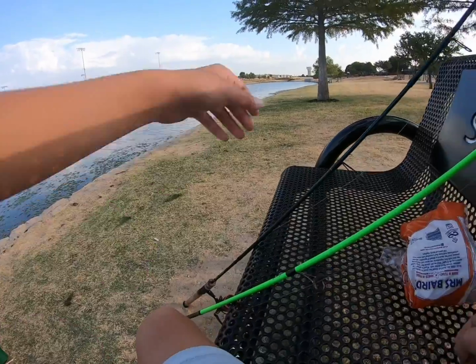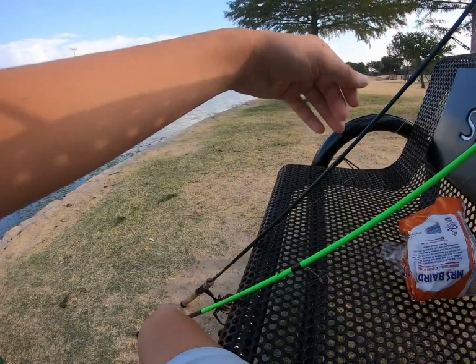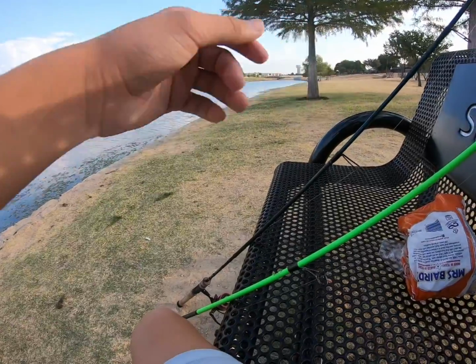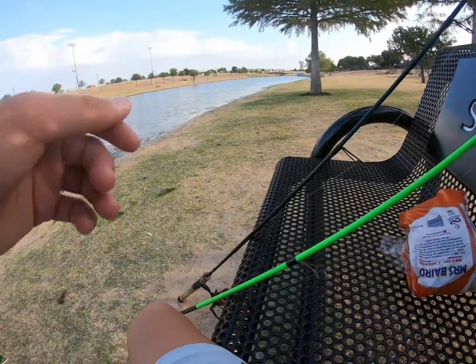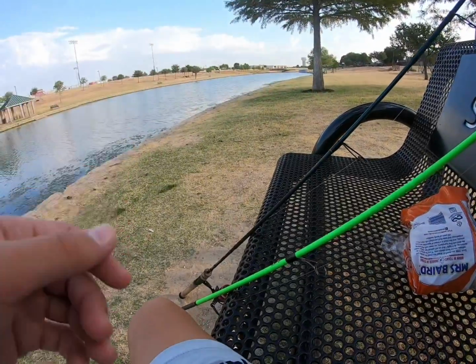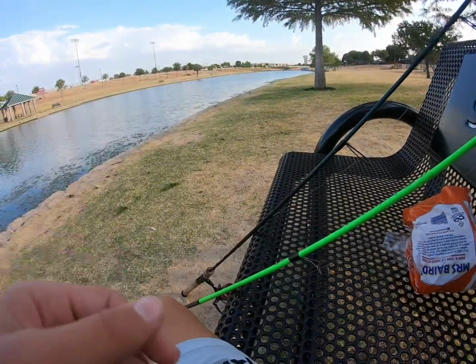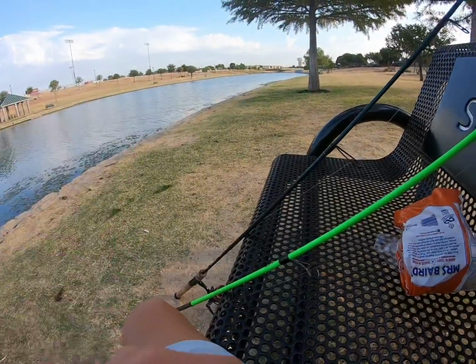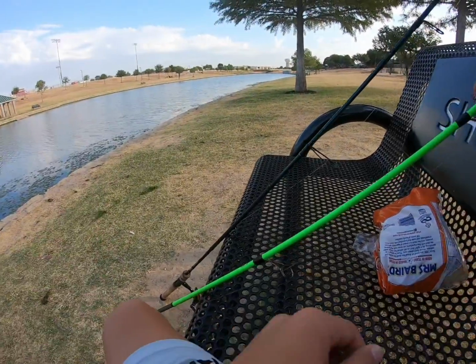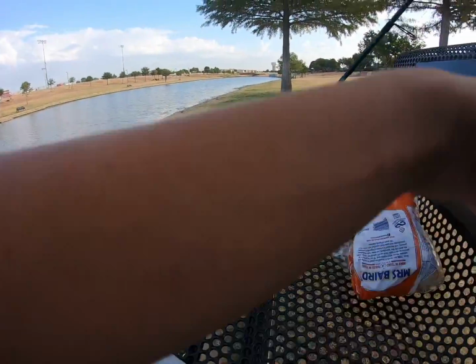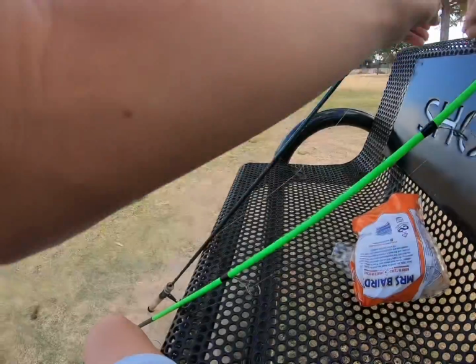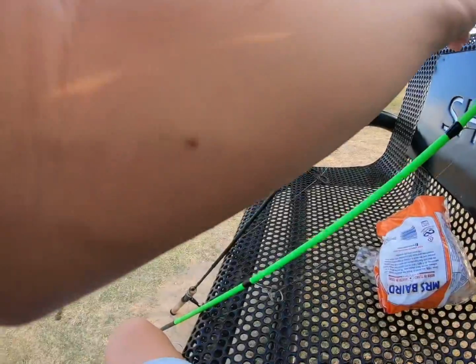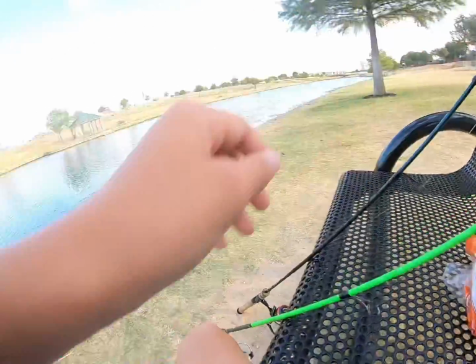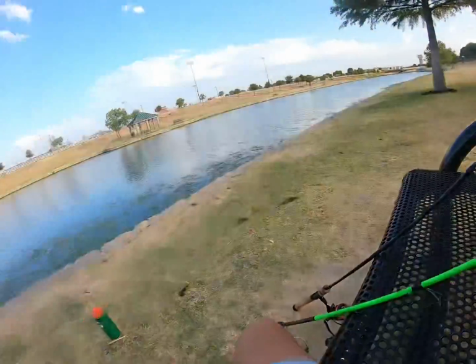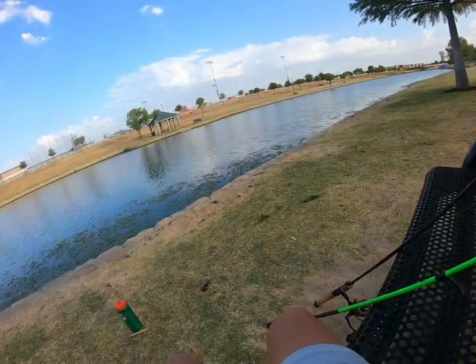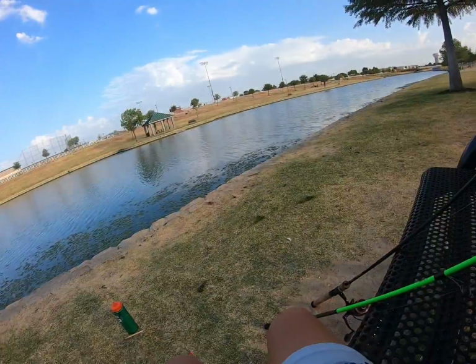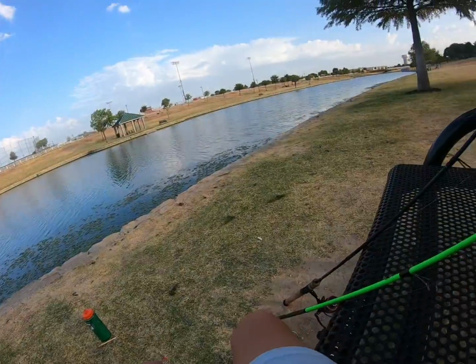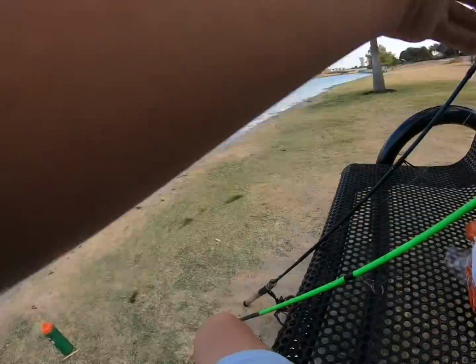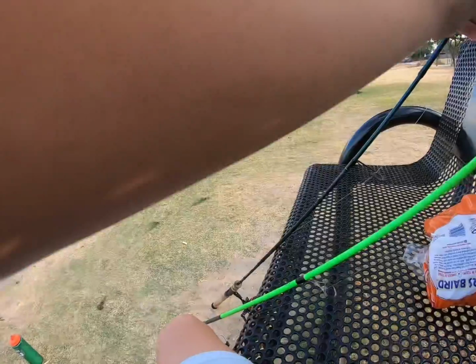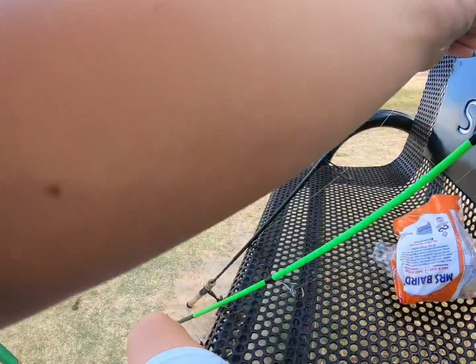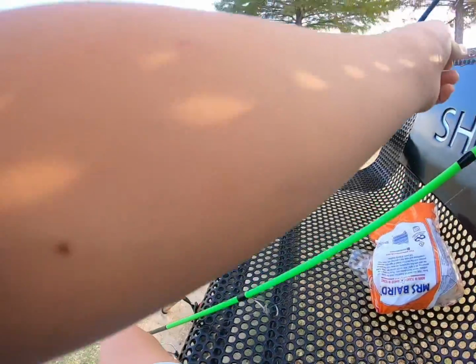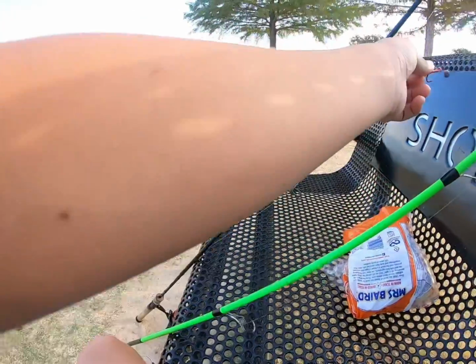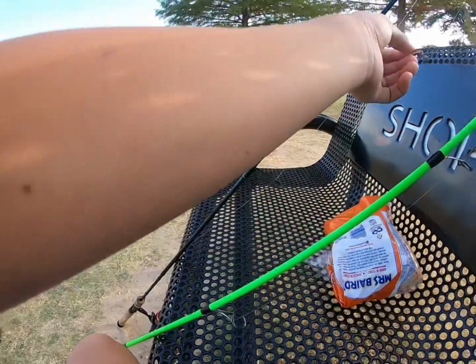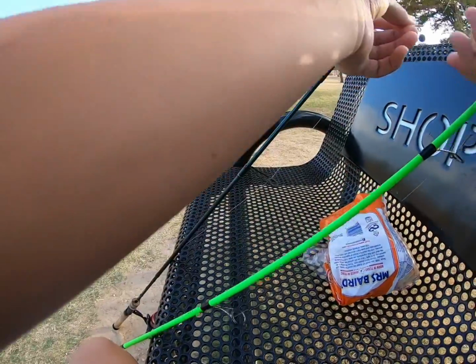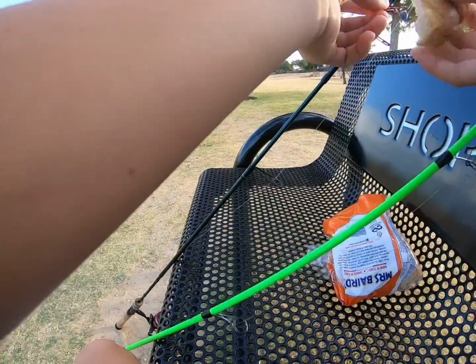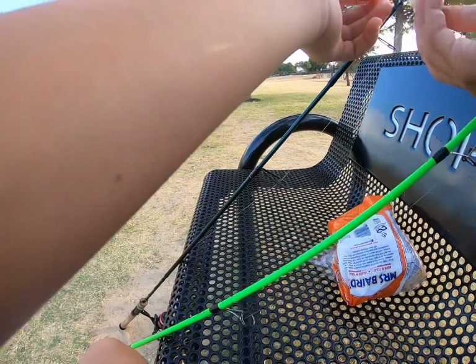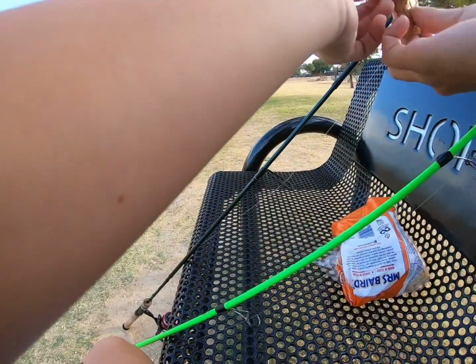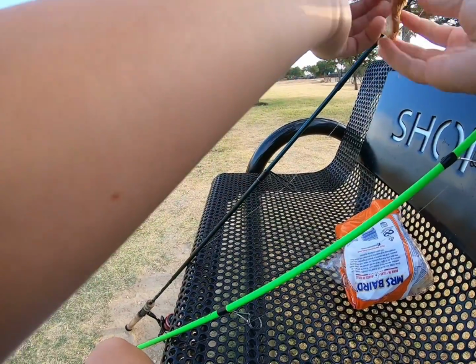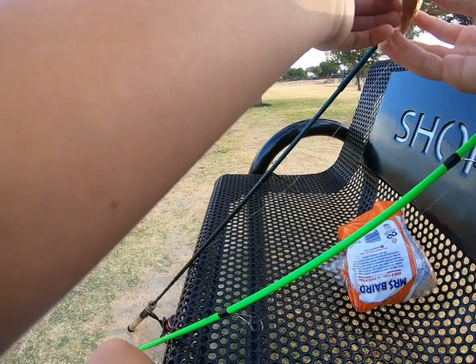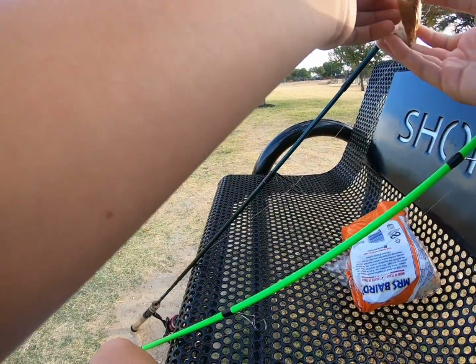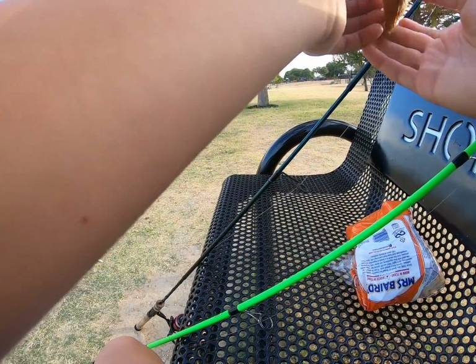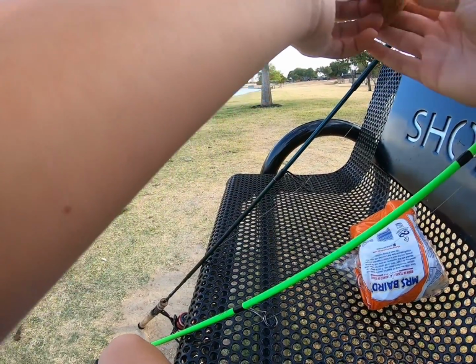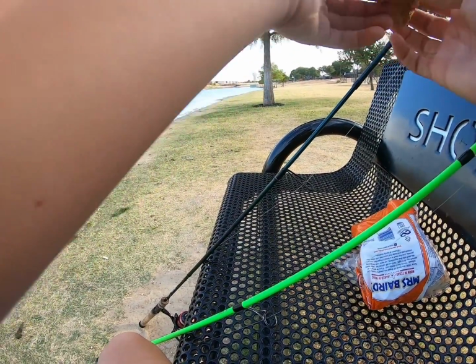All right, welcome back. Today we're just going to be fishing out here on the pond and we're going to be using some bread and hot dogs.